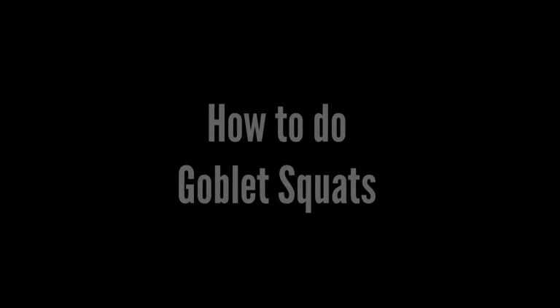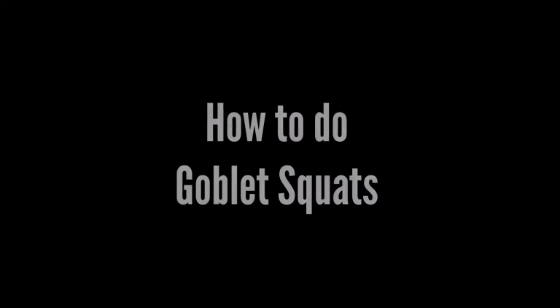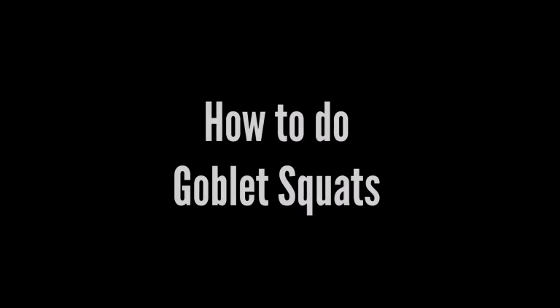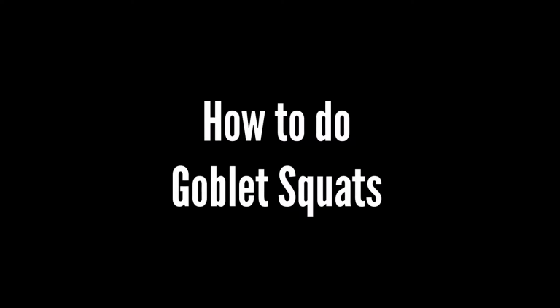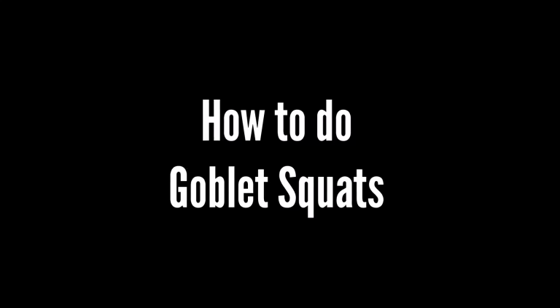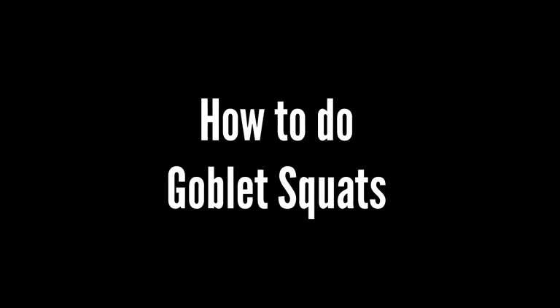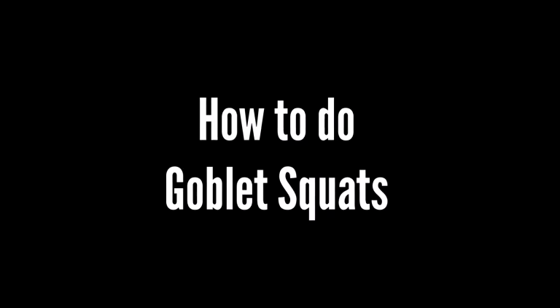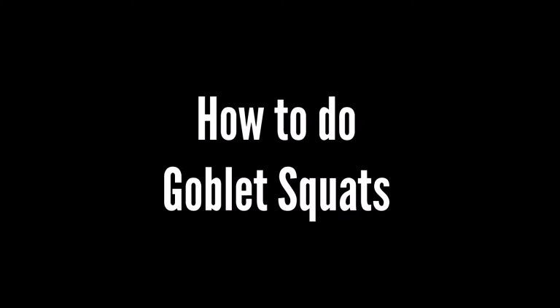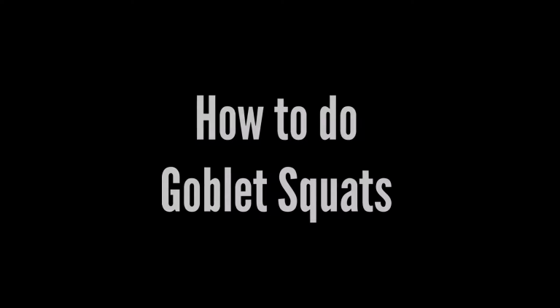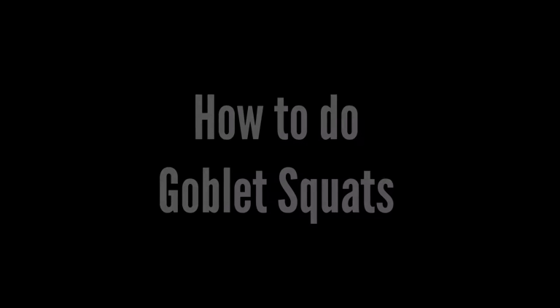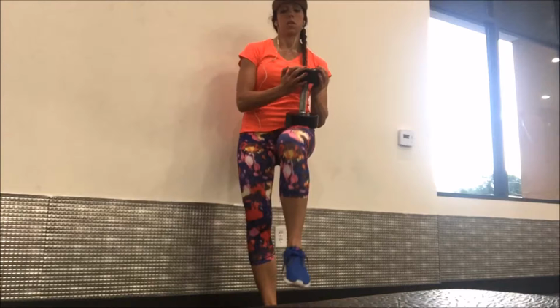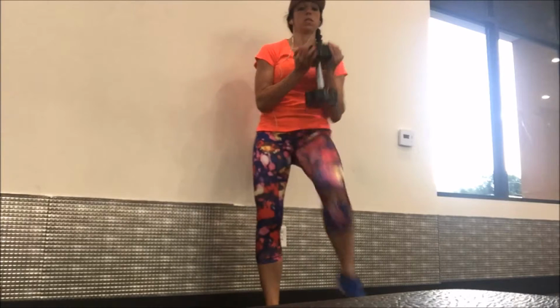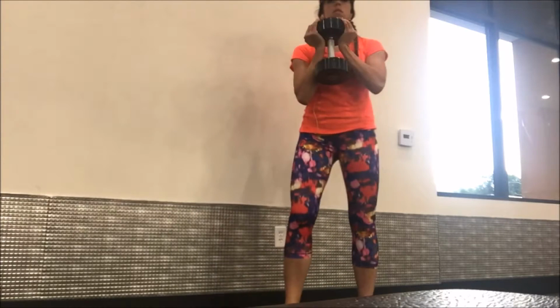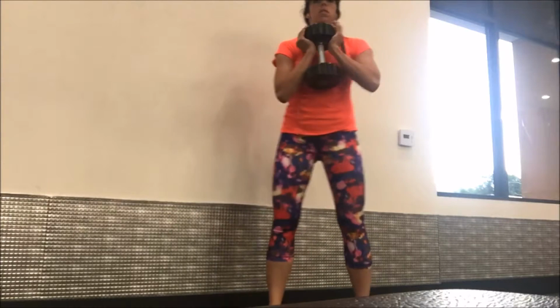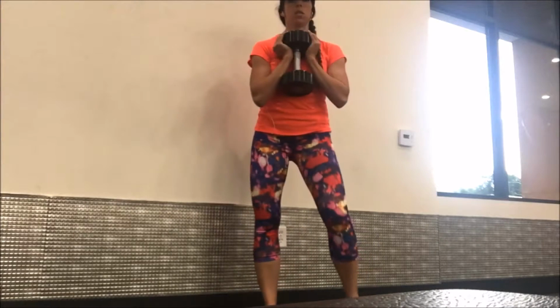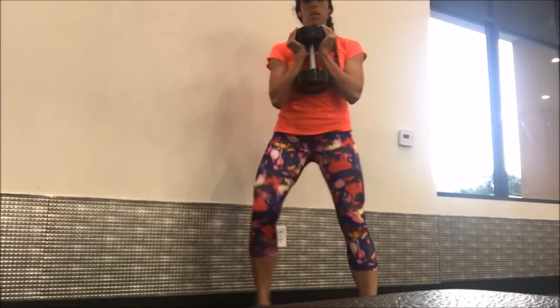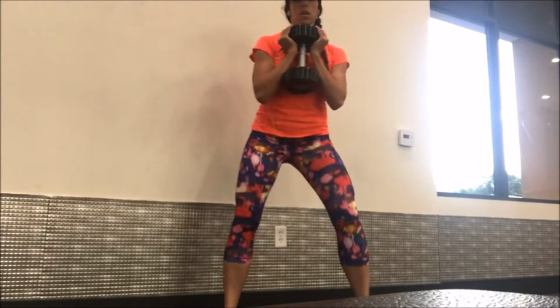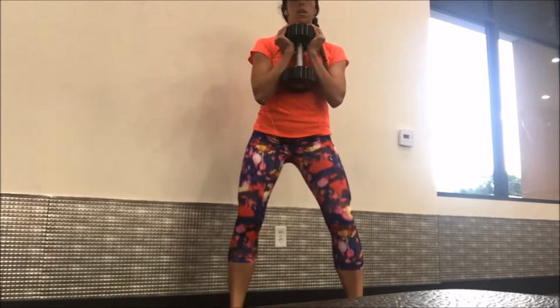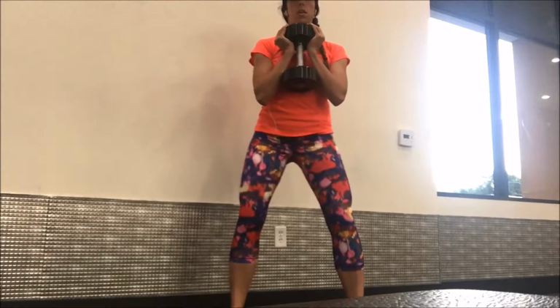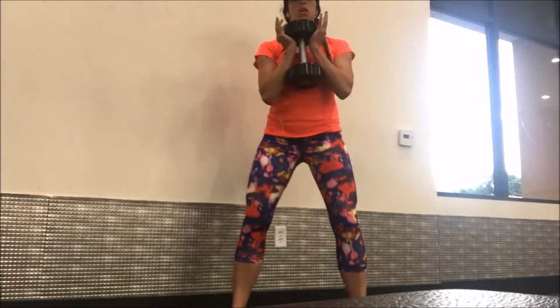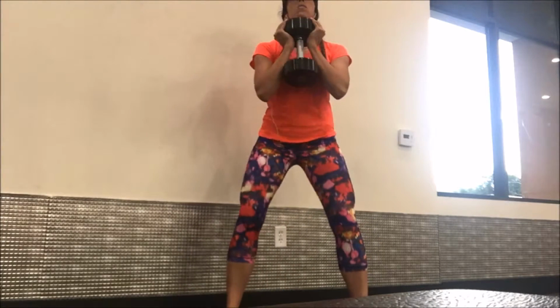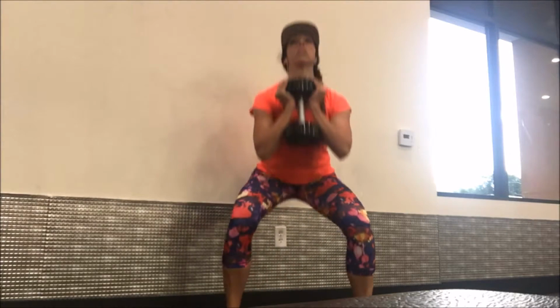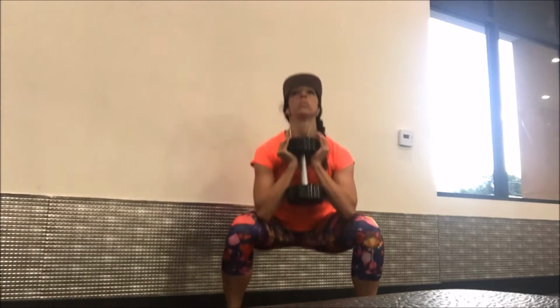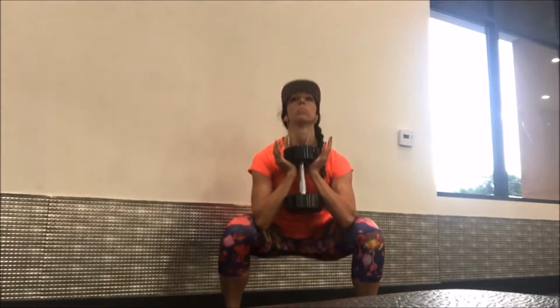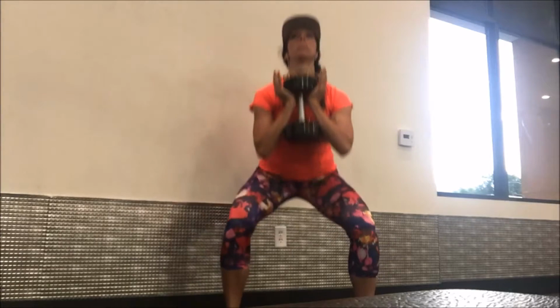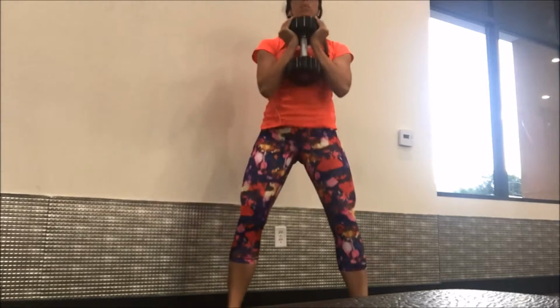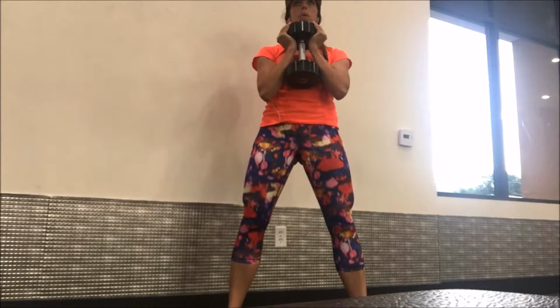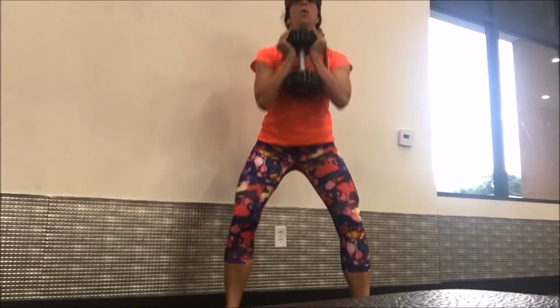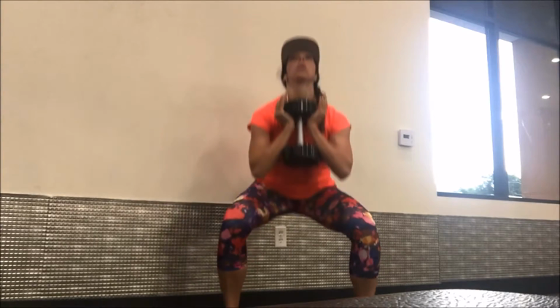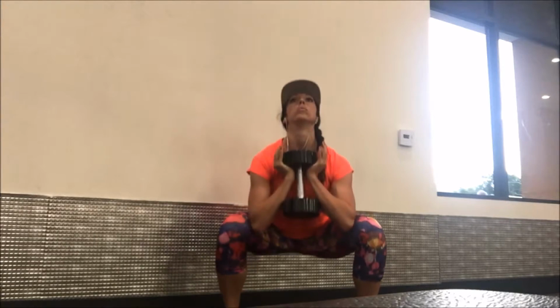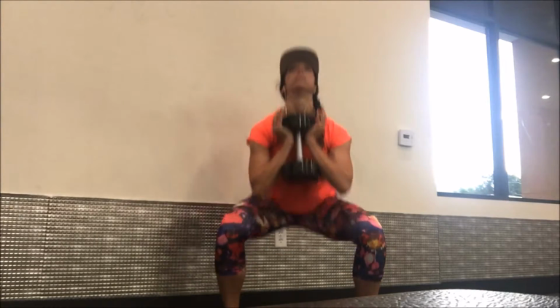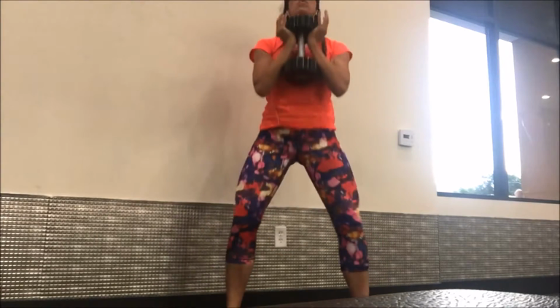How to do goblet squats. You will want to have a dumbbell to do this. You're gonna hold it with an upright position. Stand a little bit wider than shoulder-width apart. My knees and my toes are ever so slightly pointed out.